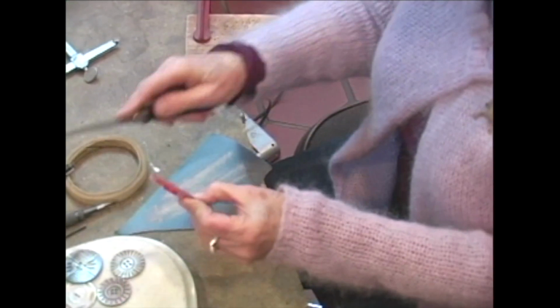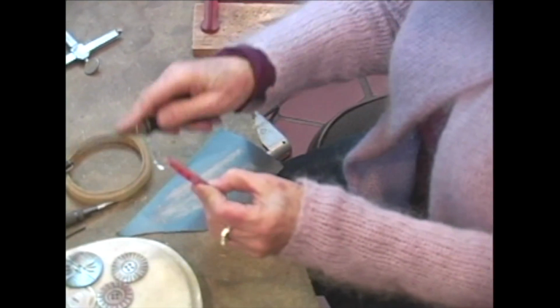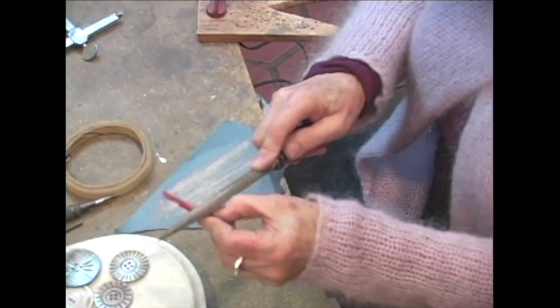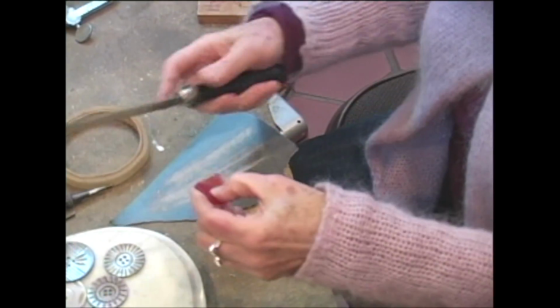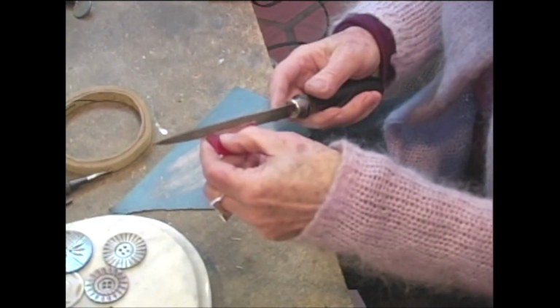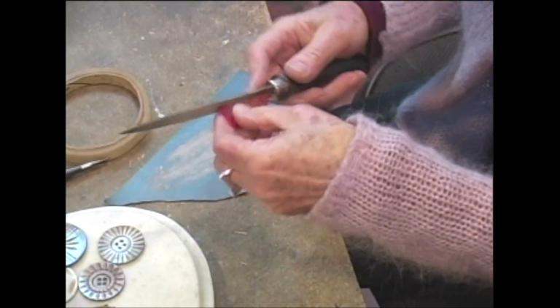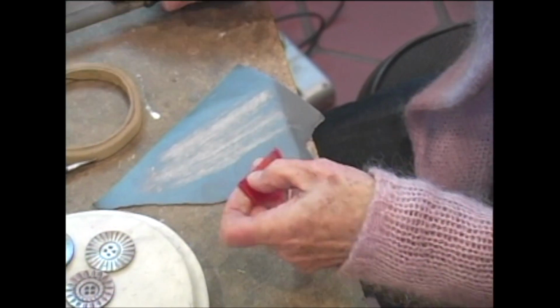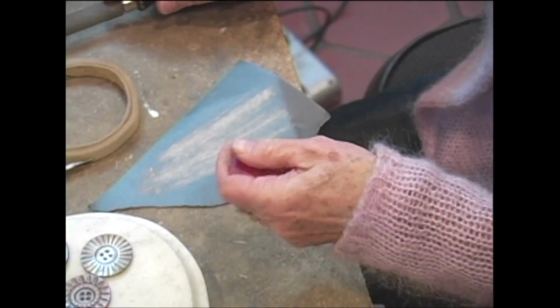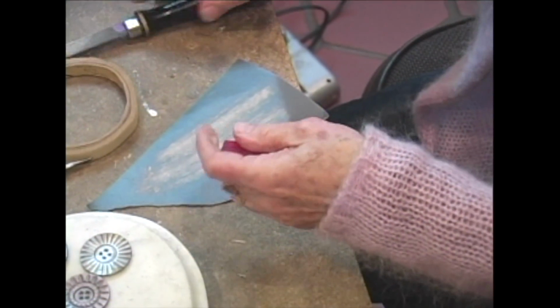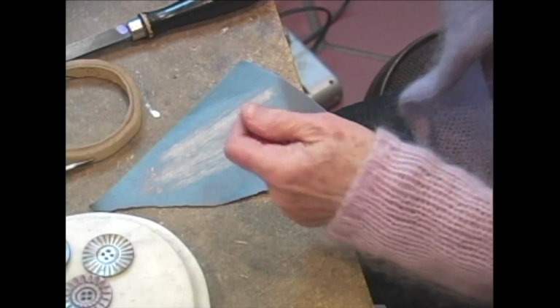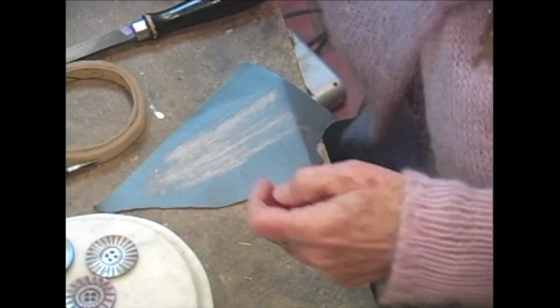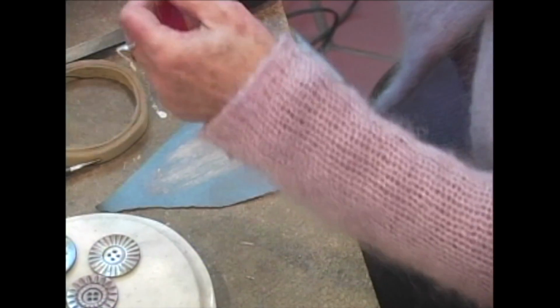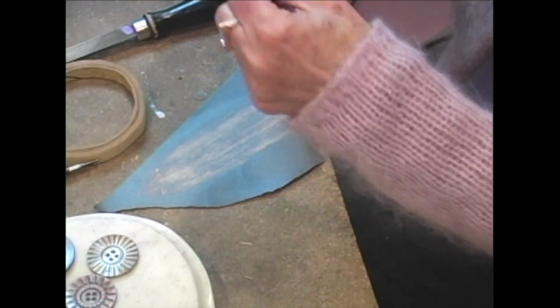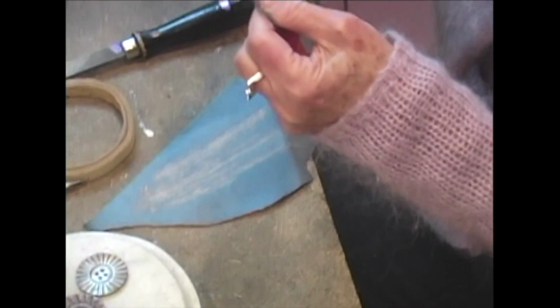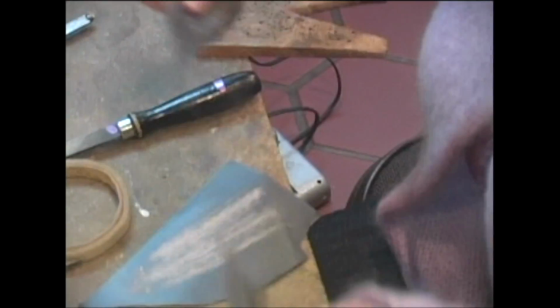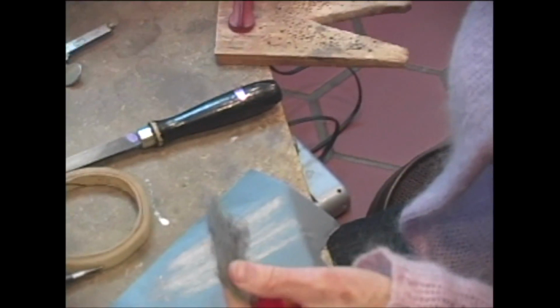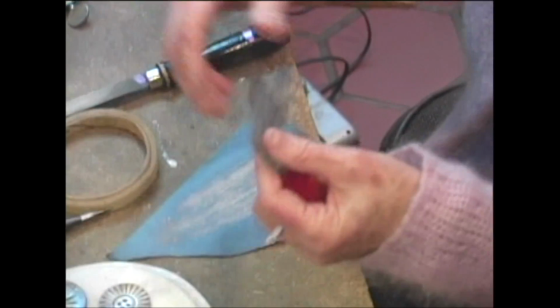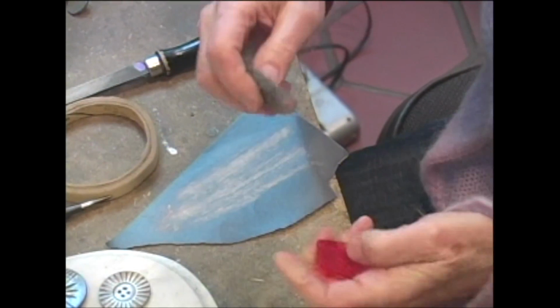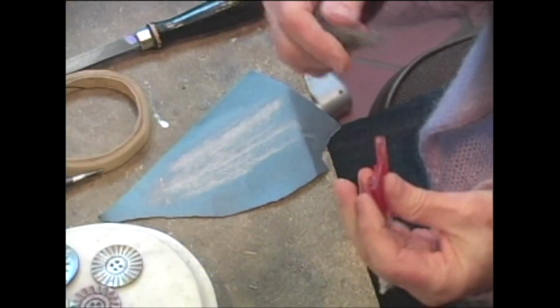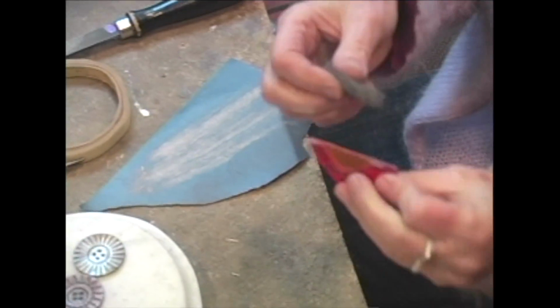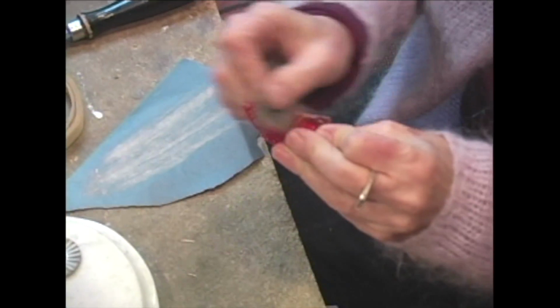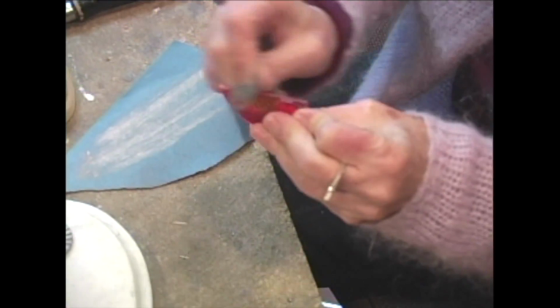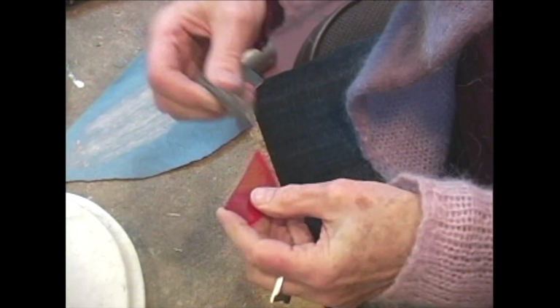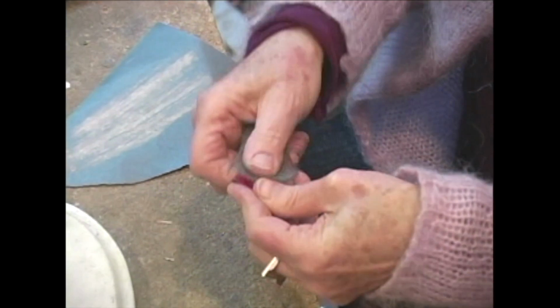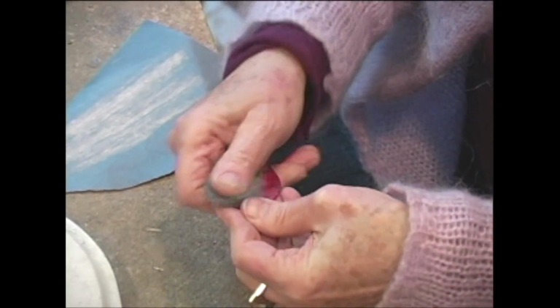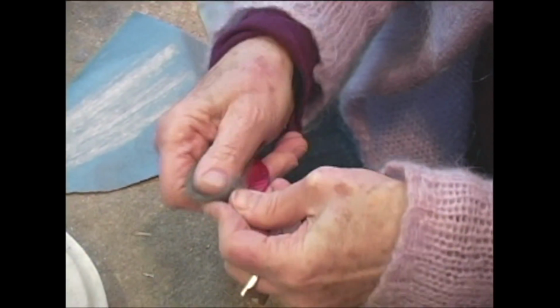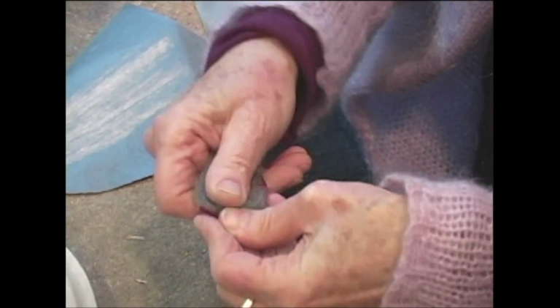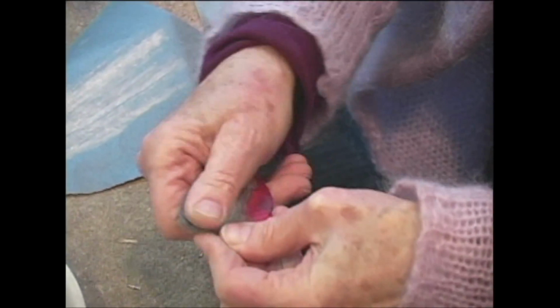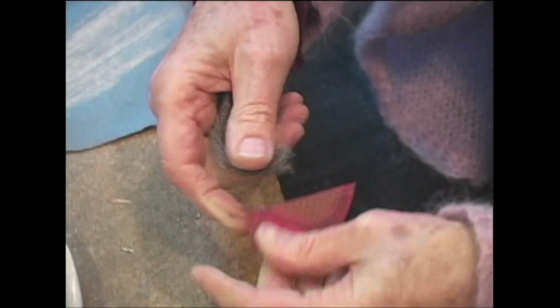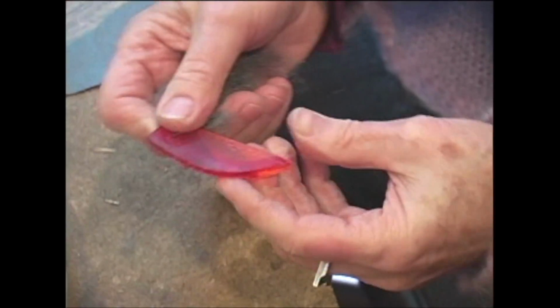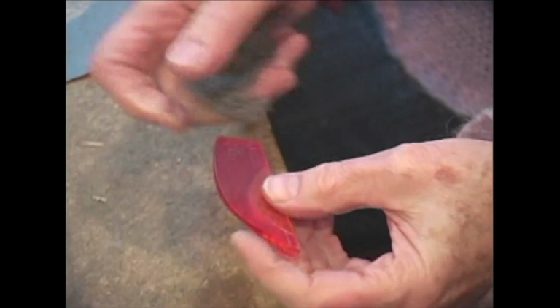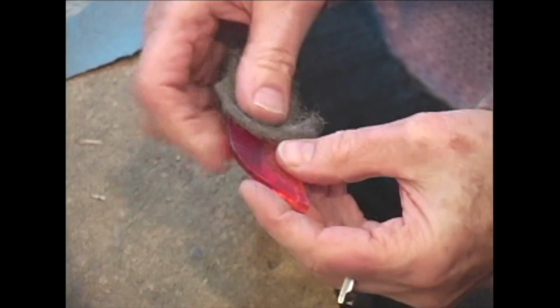I don't like the shiny material, so I take steel wool — this is very fine steel wool — and I go over the whole piece. It gives it a very beautiful sheen.